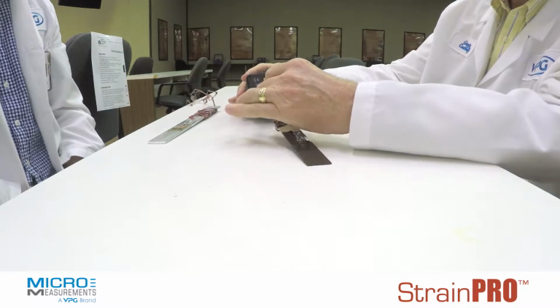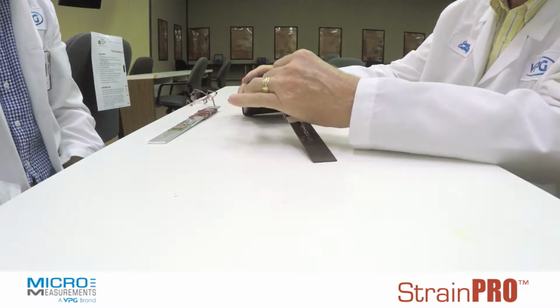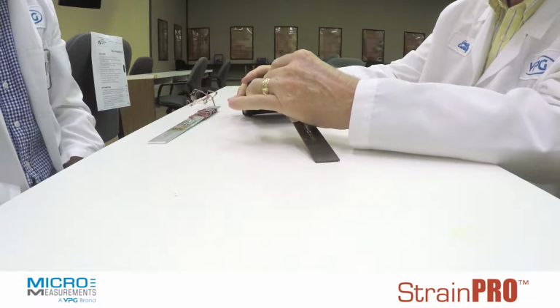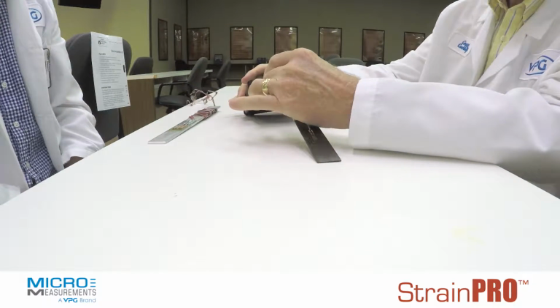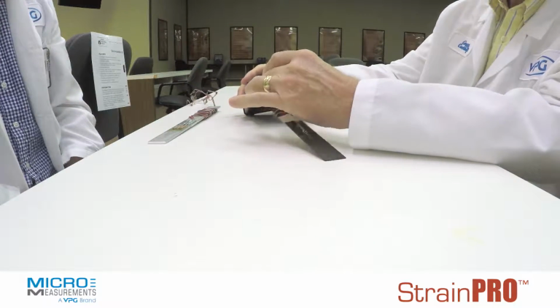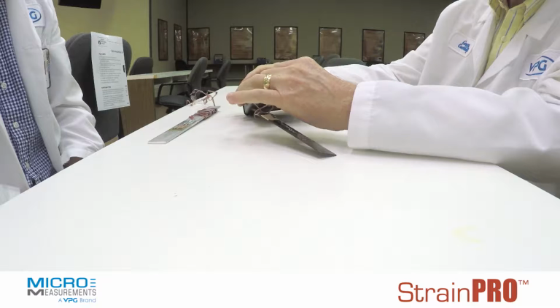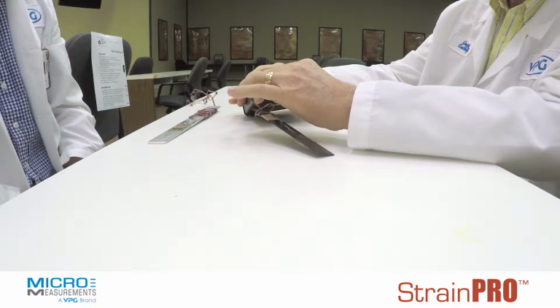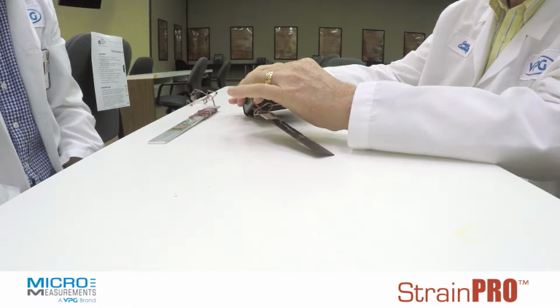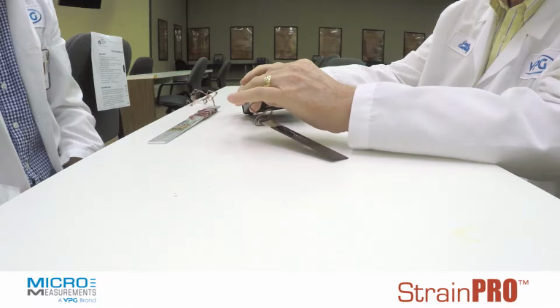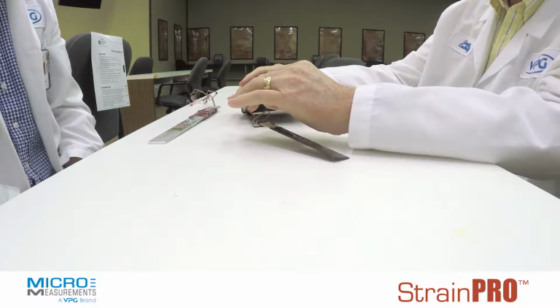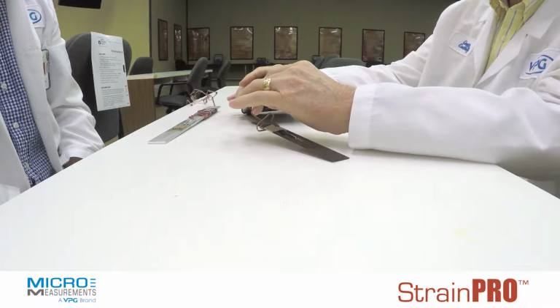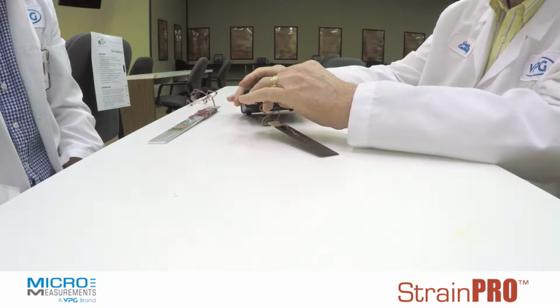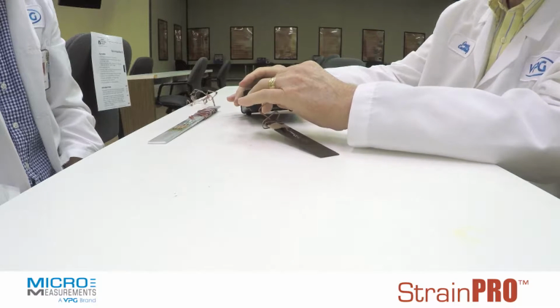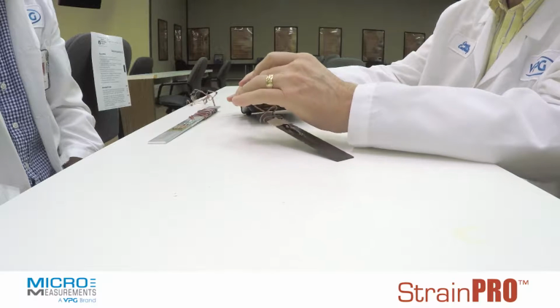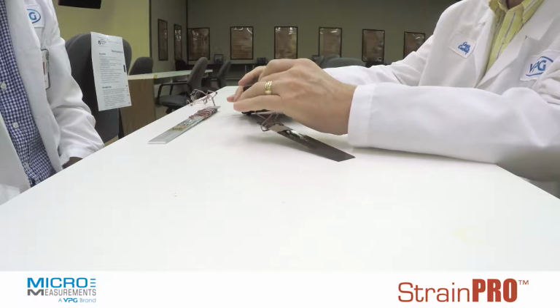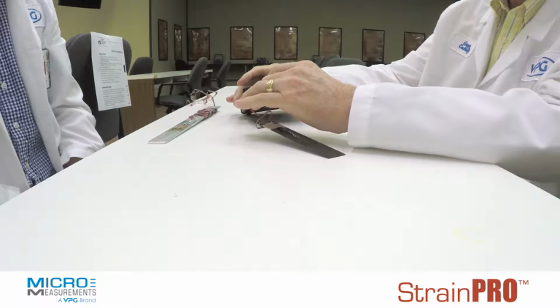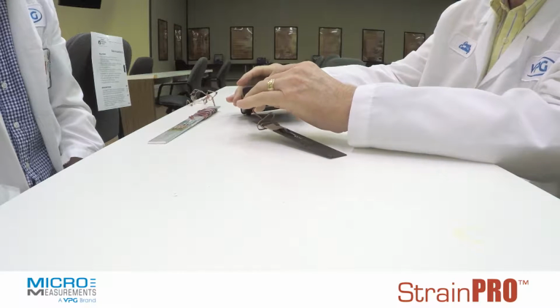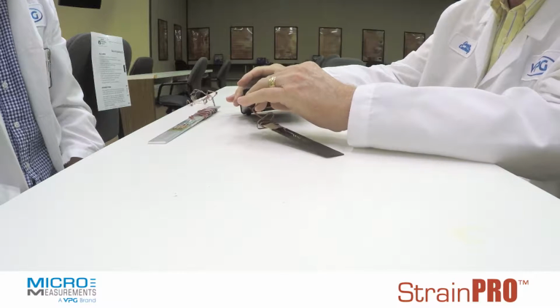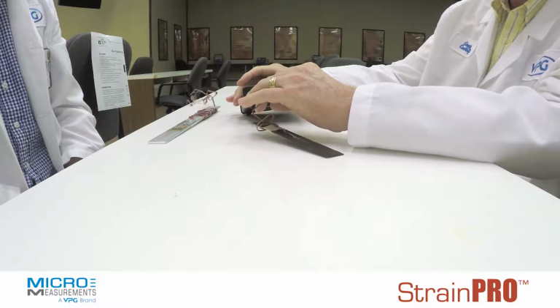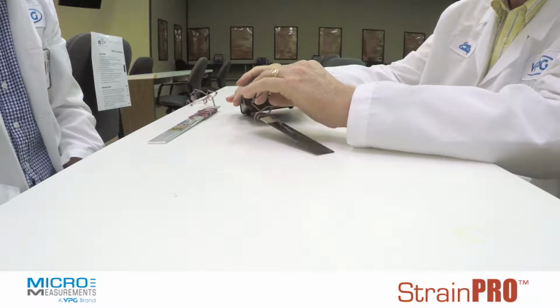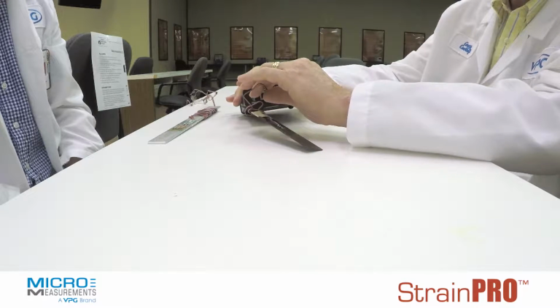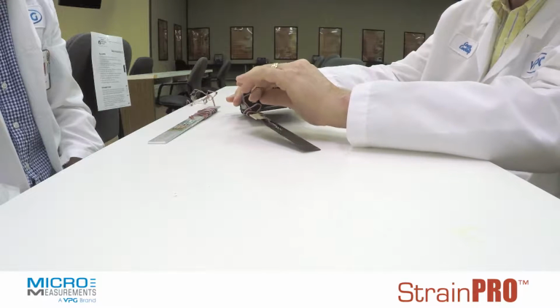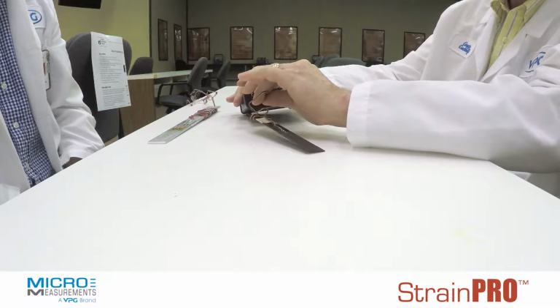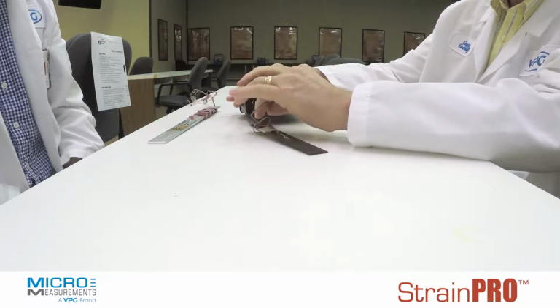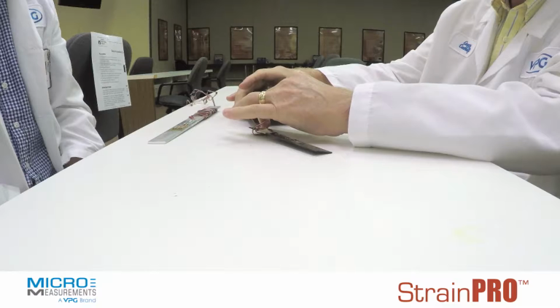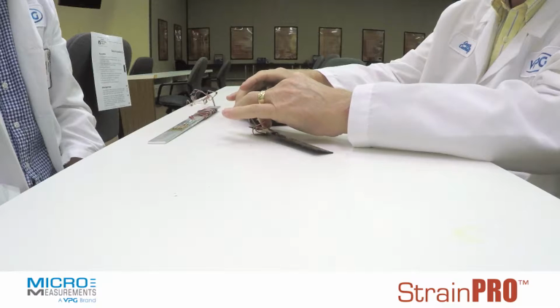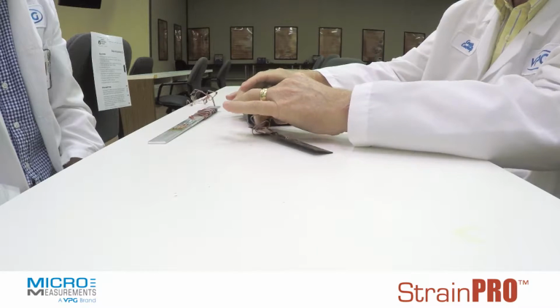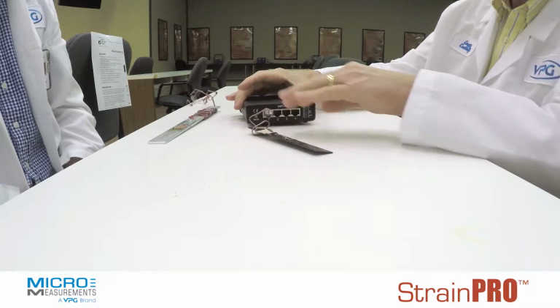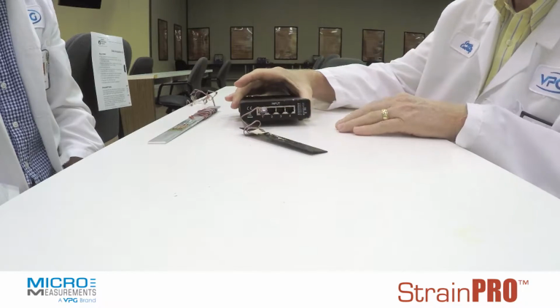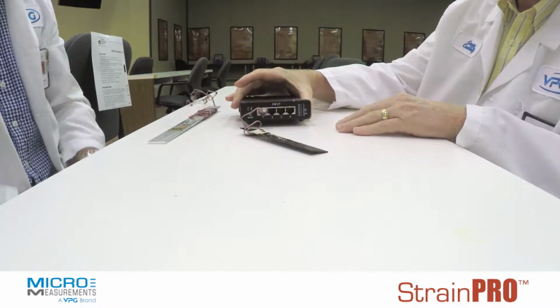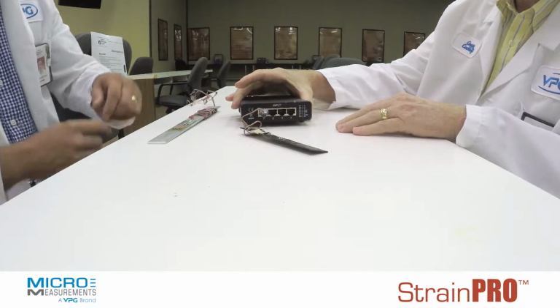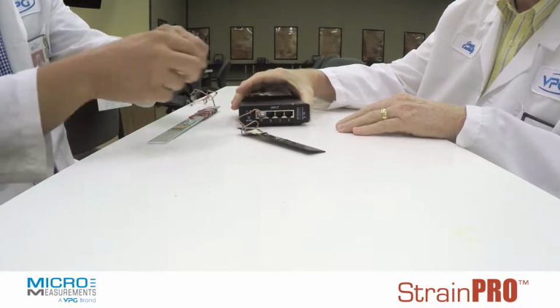You can plug in quarter-bridge, half-bridge, or full-bridge circuits into this just with the click-on RJ45.